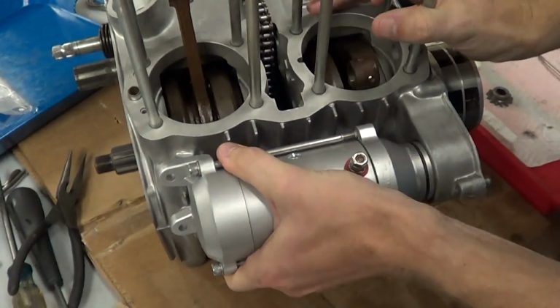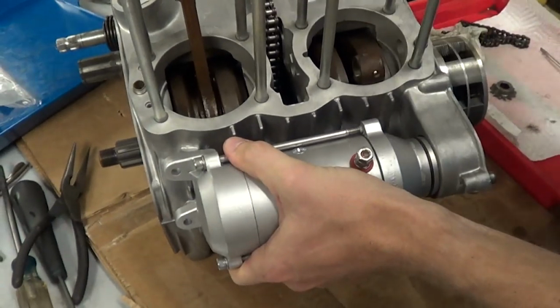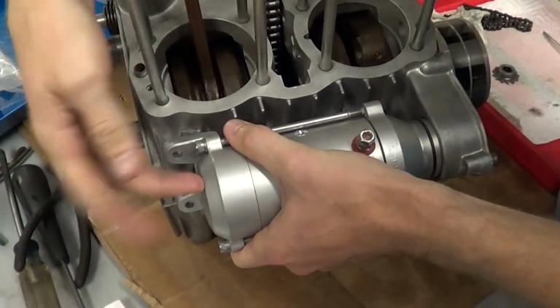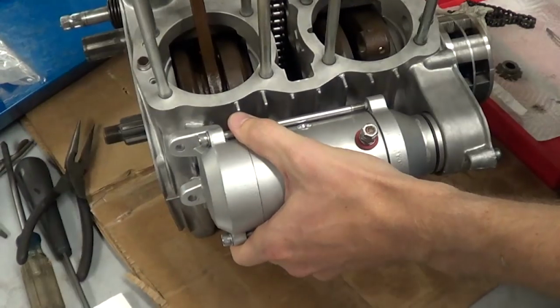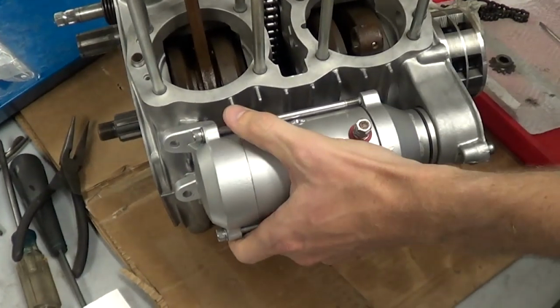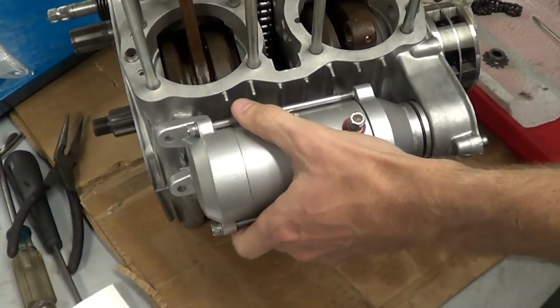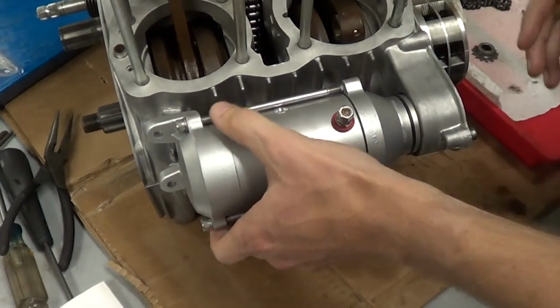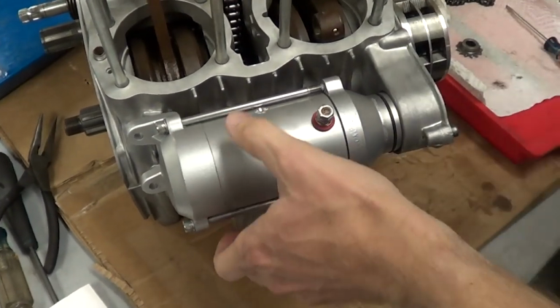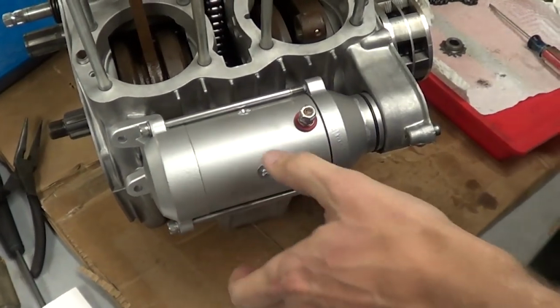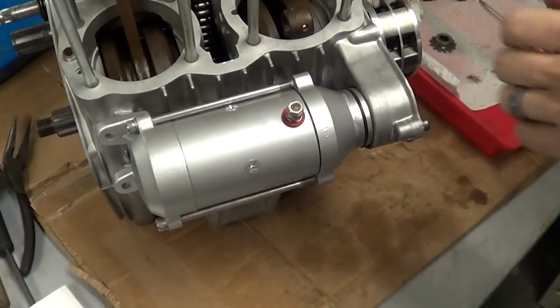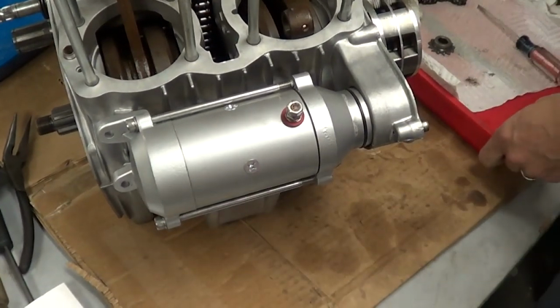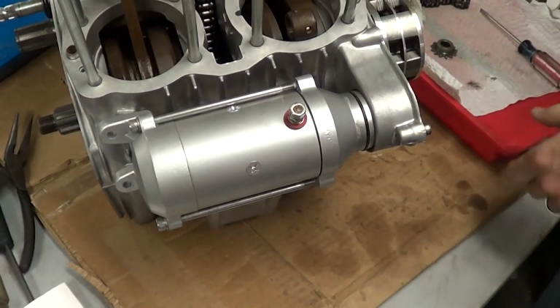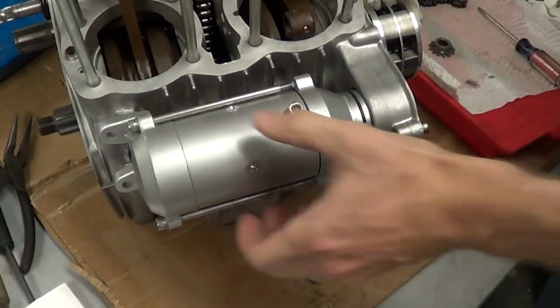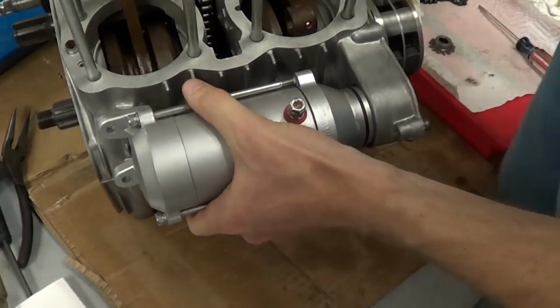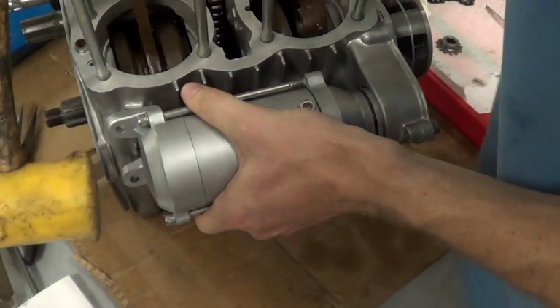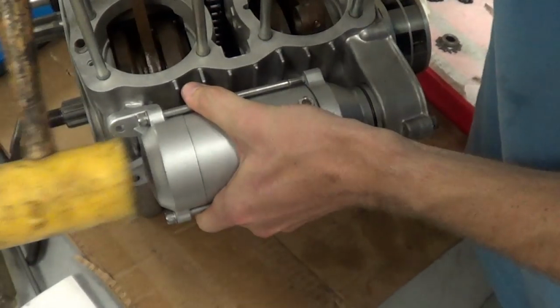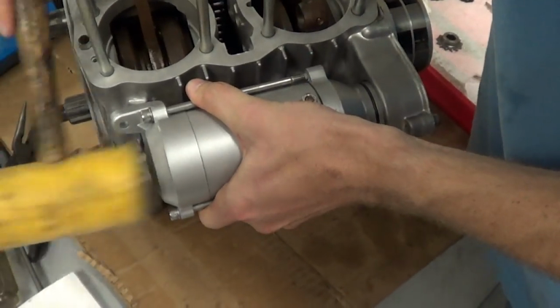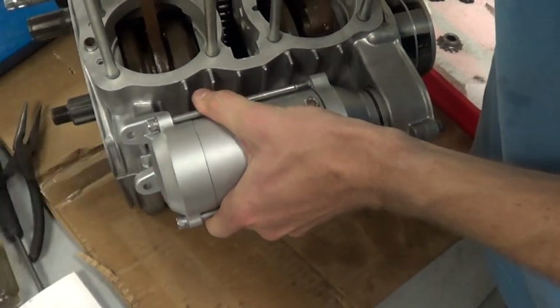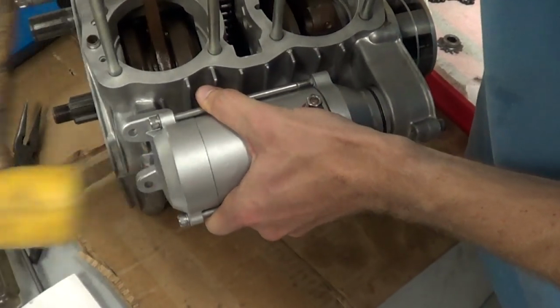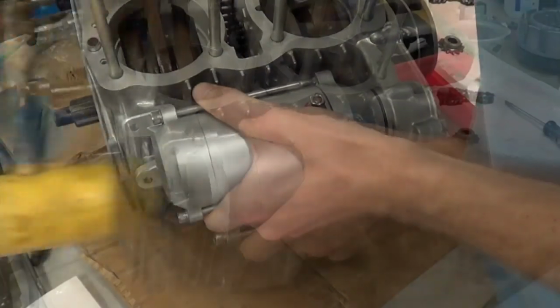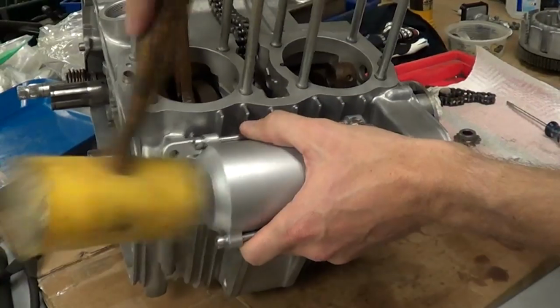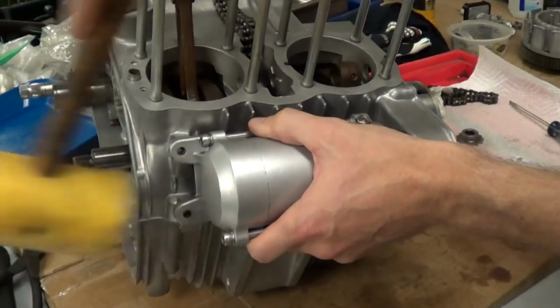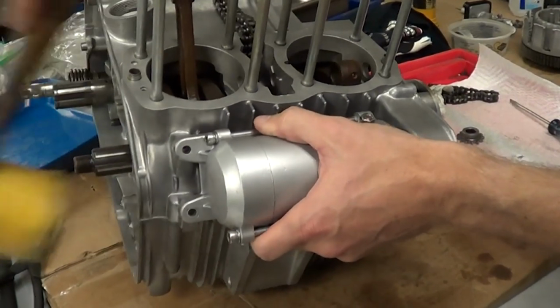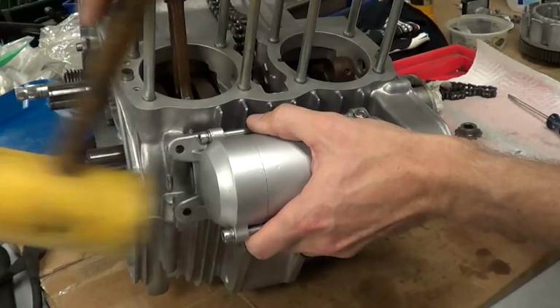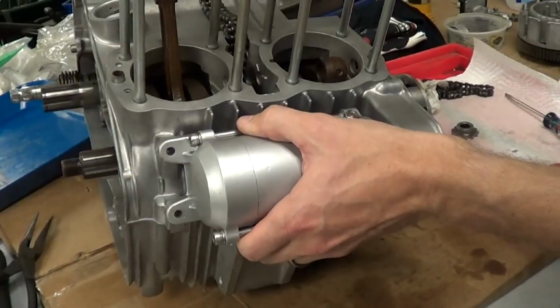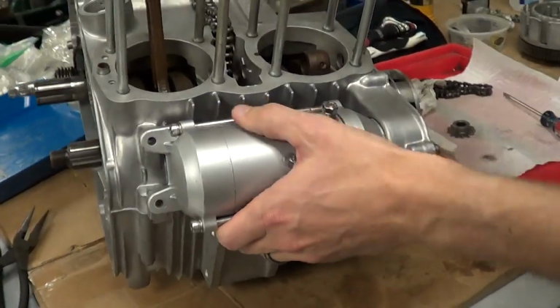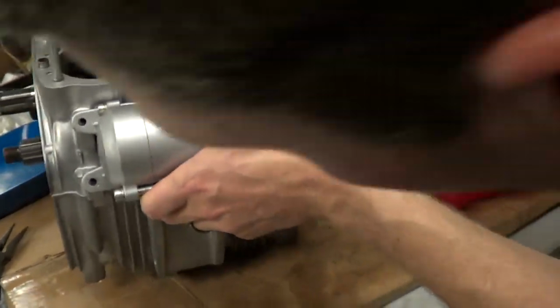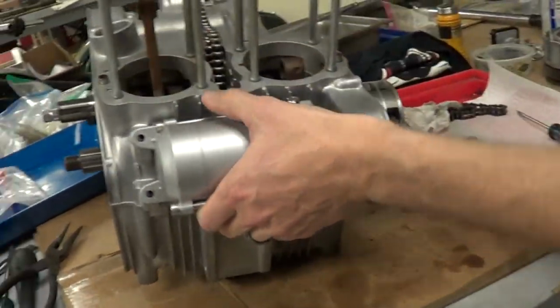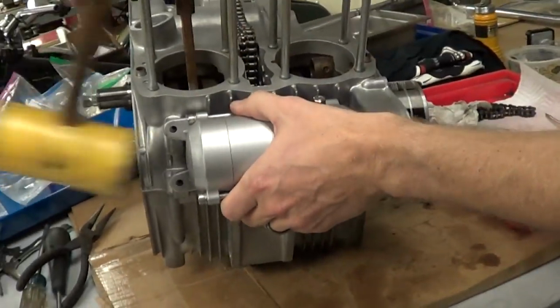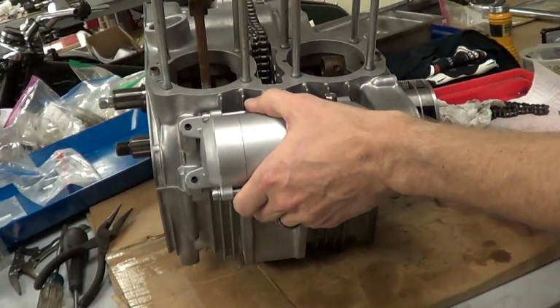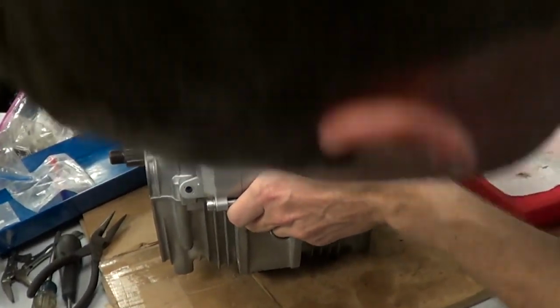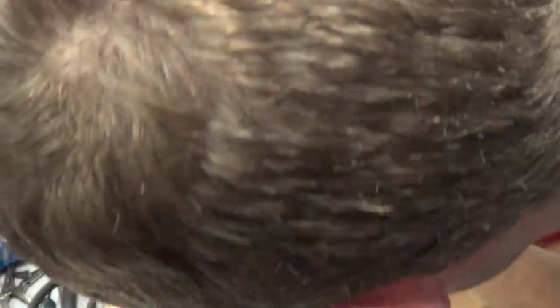We can use that plastic mallet there. You can tap on it and wiggle it and tap it. There you go — that's probably a little more. That's probably it right there.